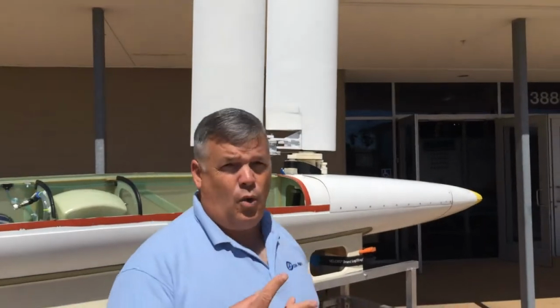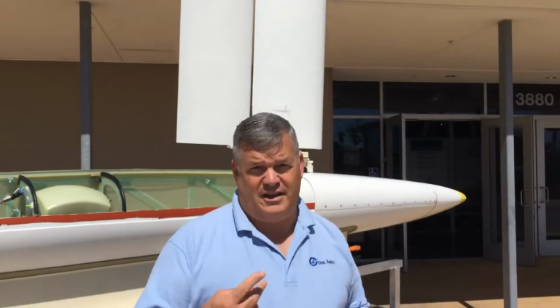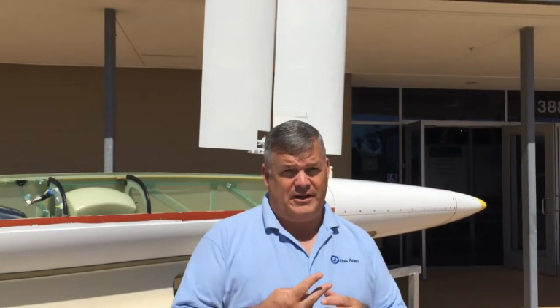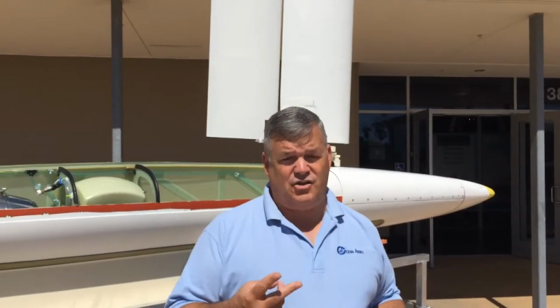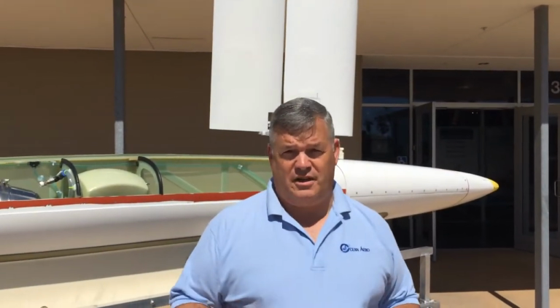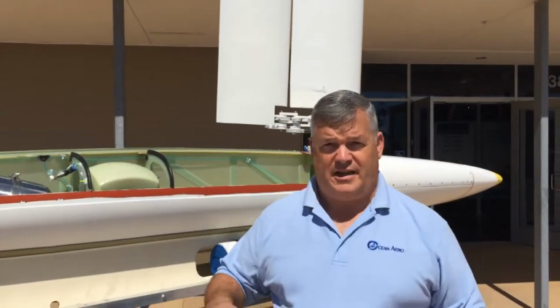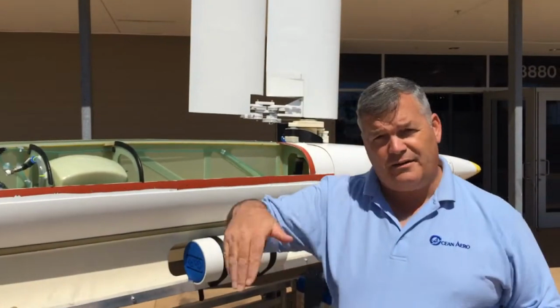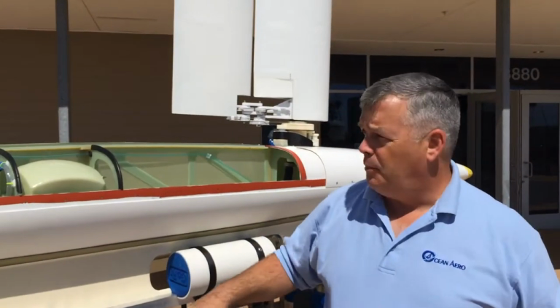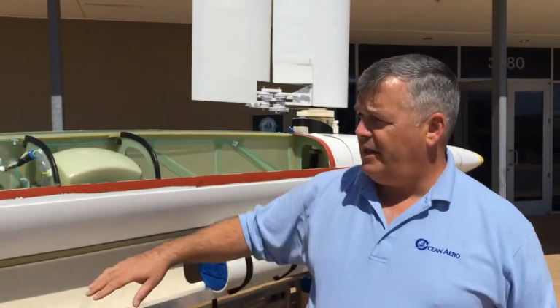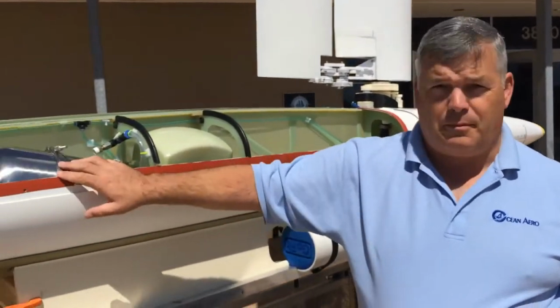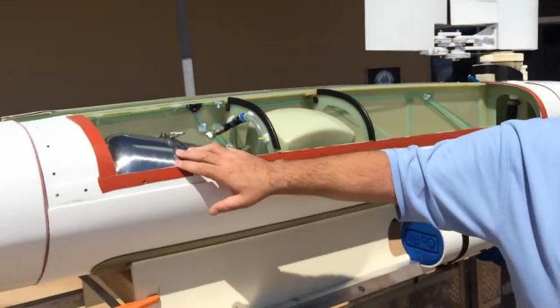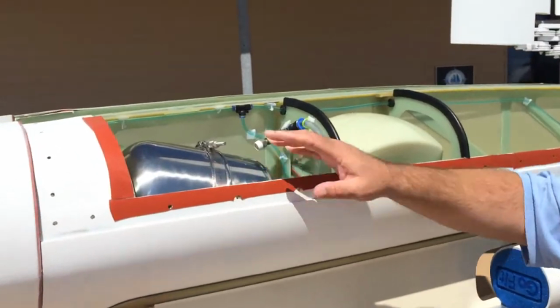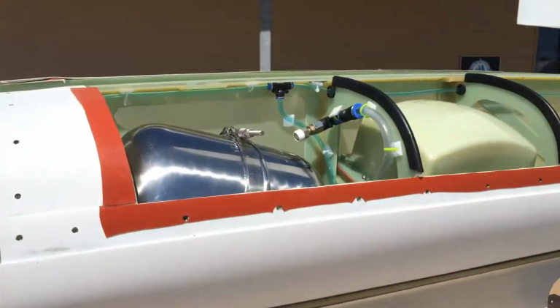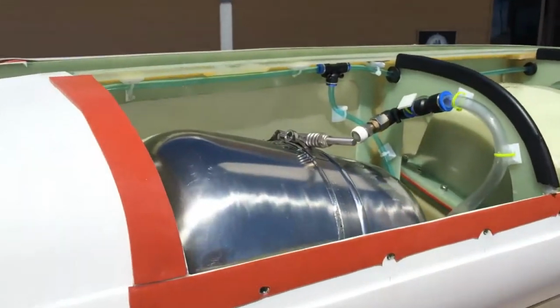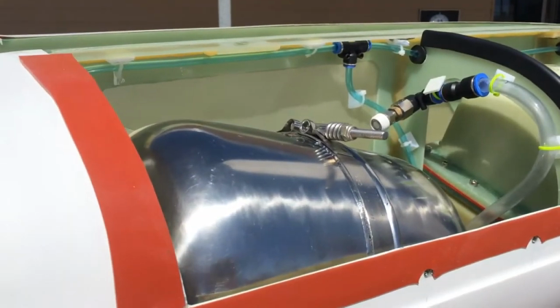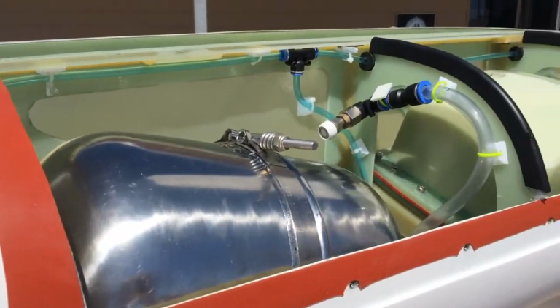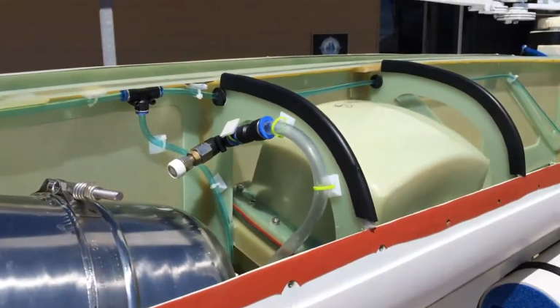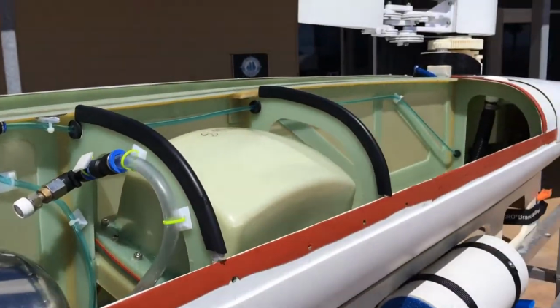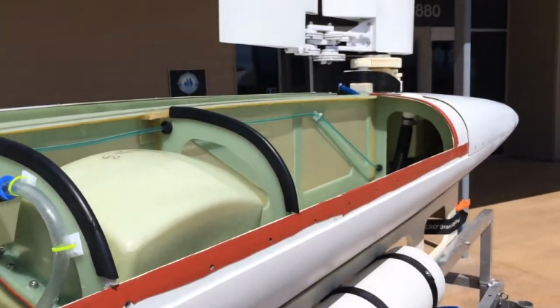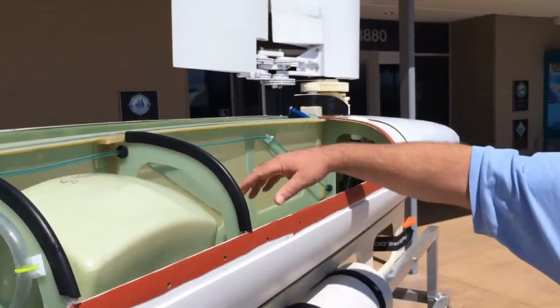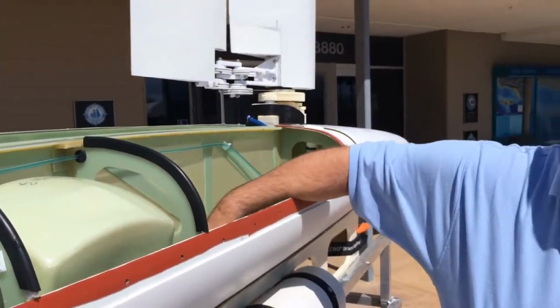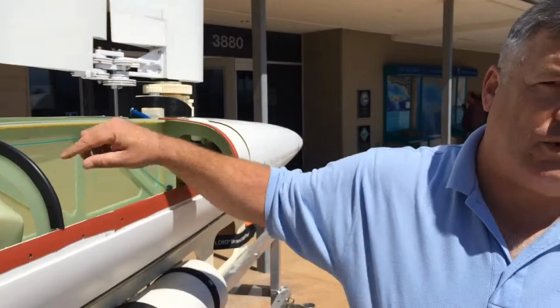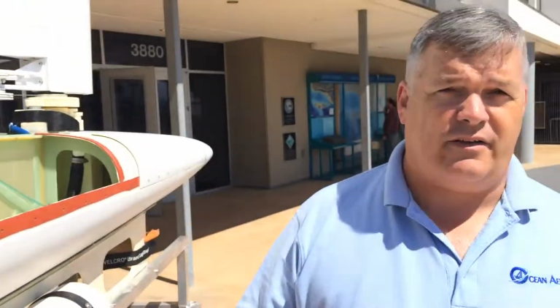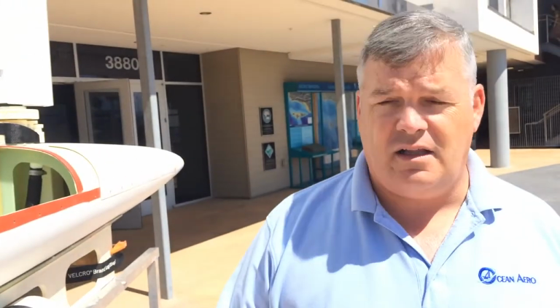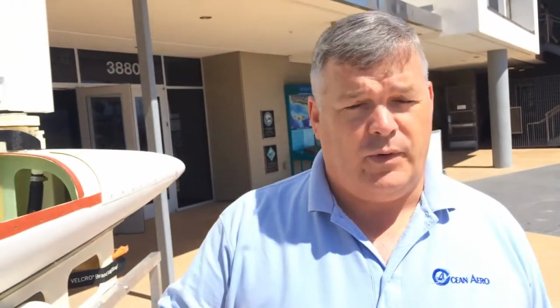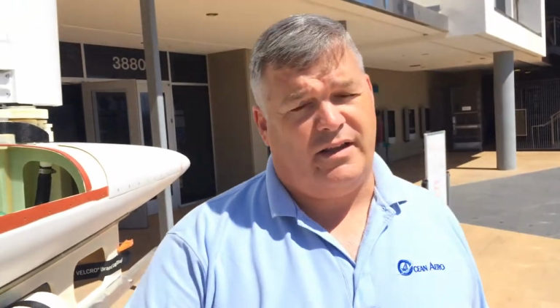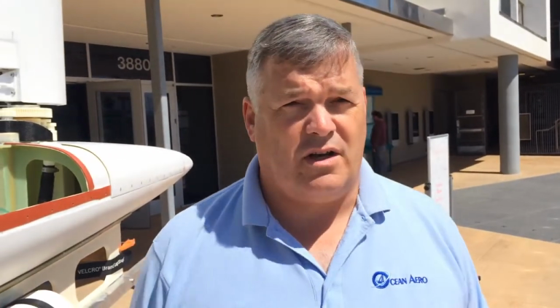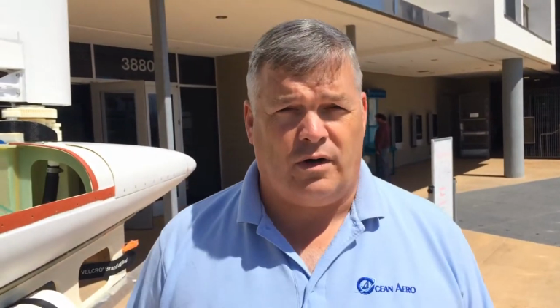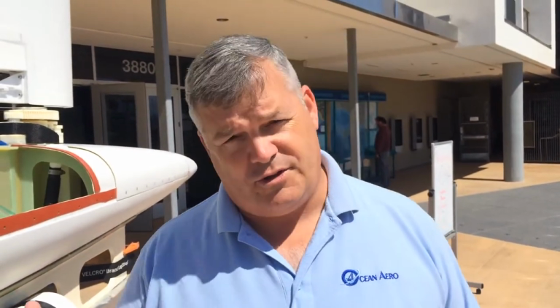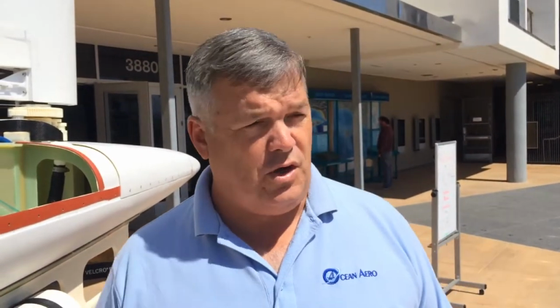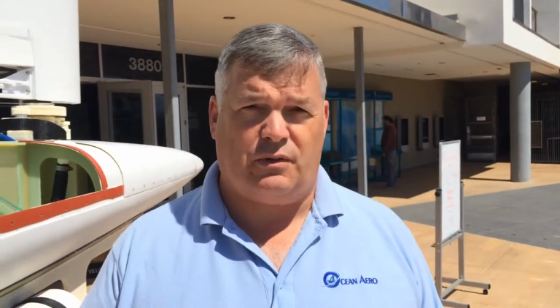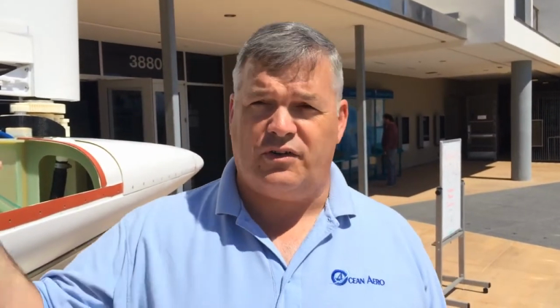Underwater, it operates in two modes, either as a glider — a buoyancy glider using our buoyancy system fore and aft — or an AUV, which we use a thruster that rotates out of the hull, and we can use that in the horizontal underwater. We also use a thruster on top.